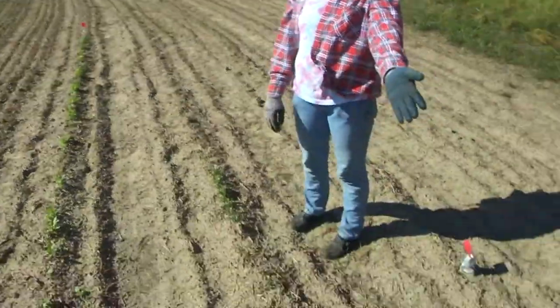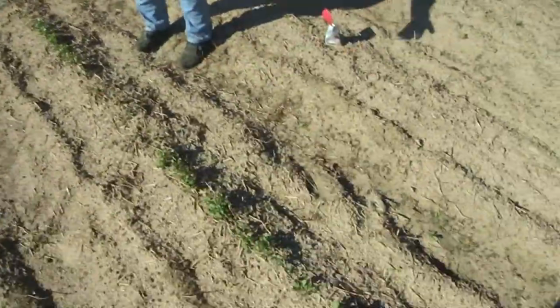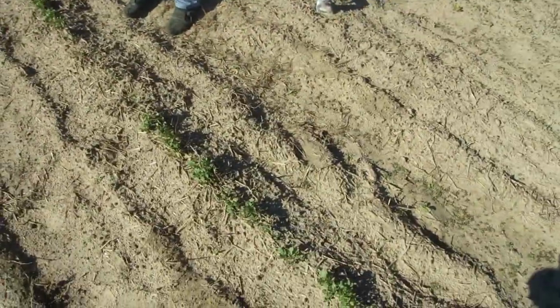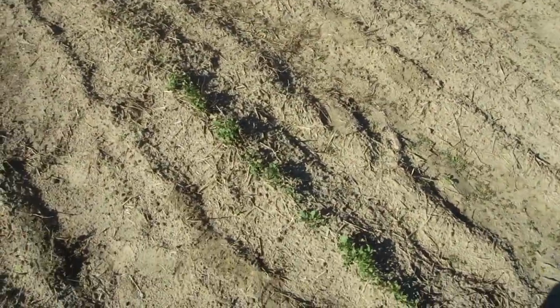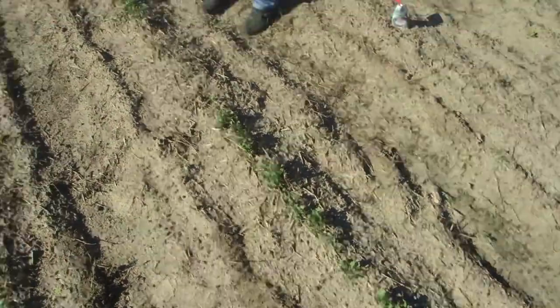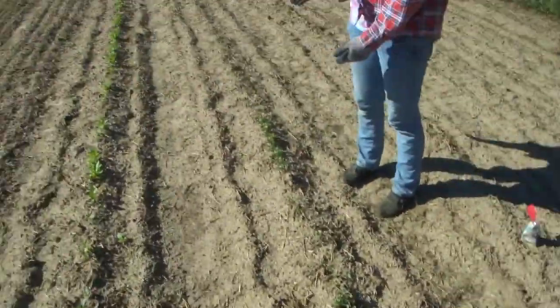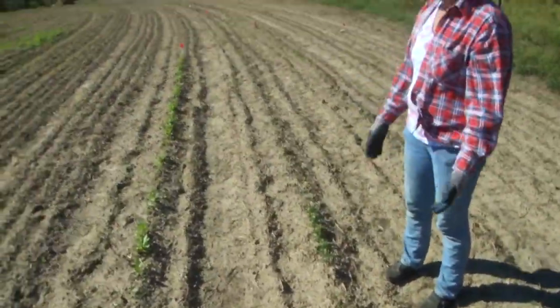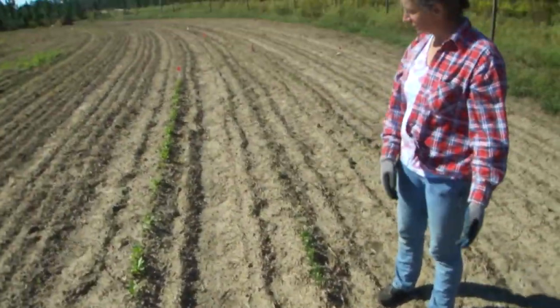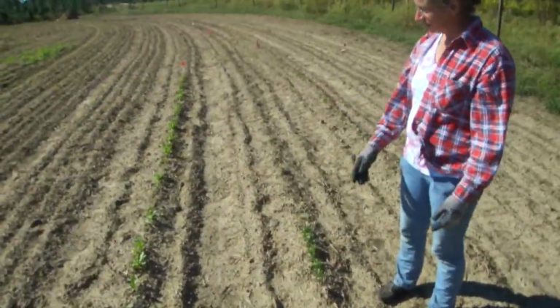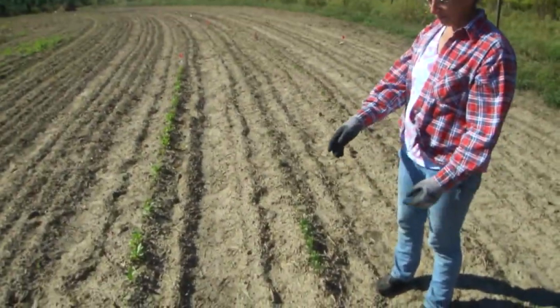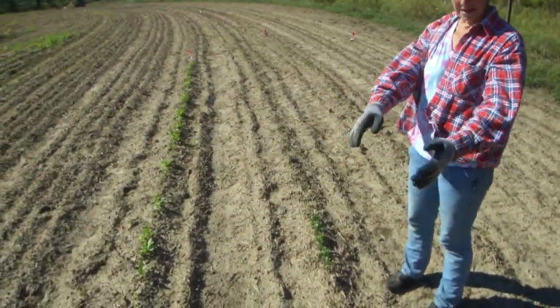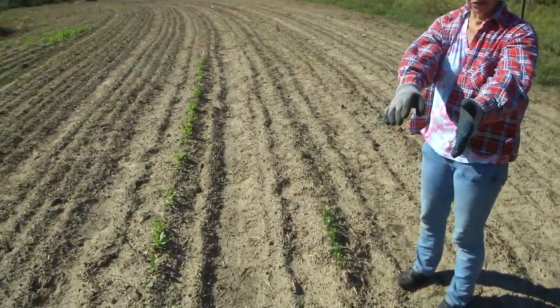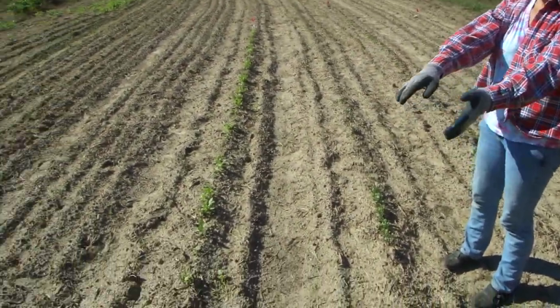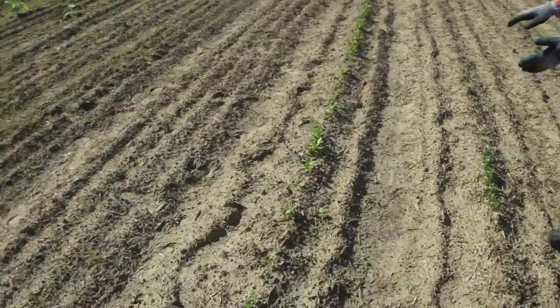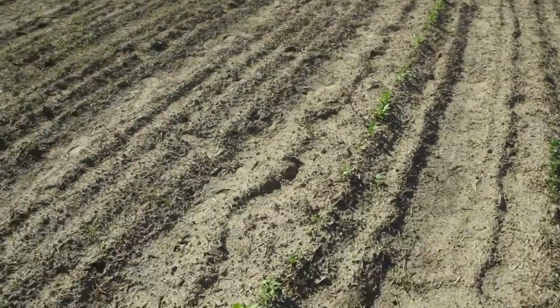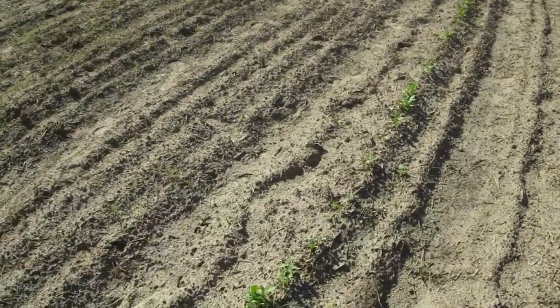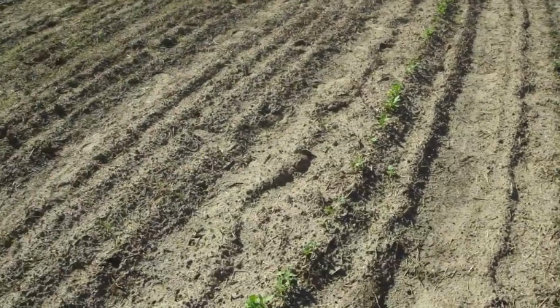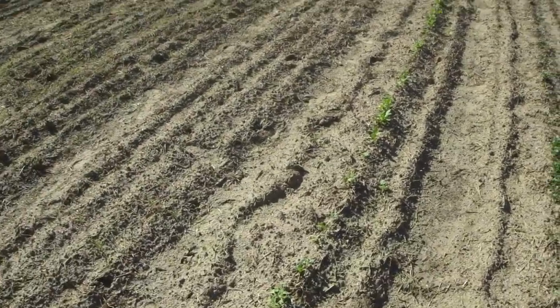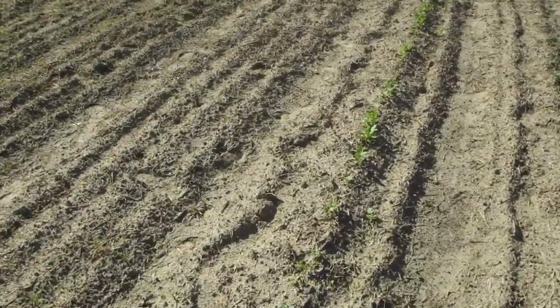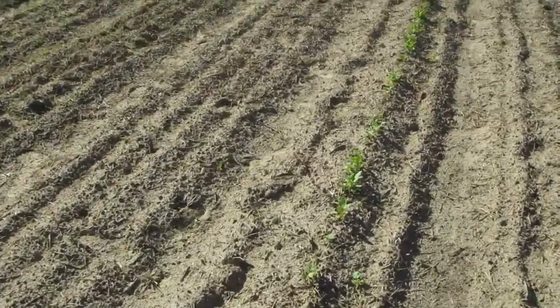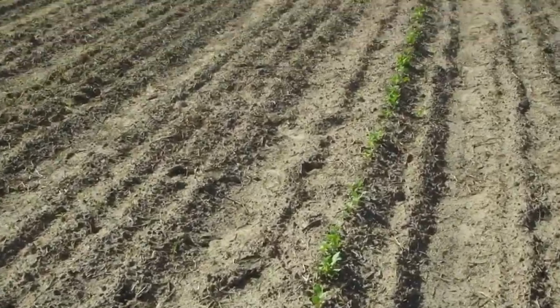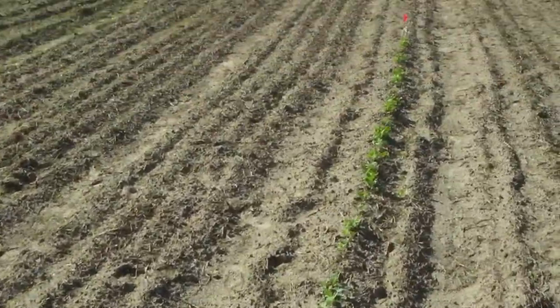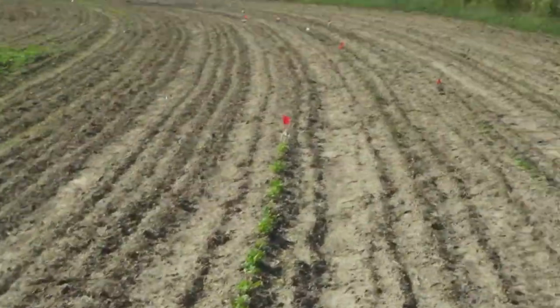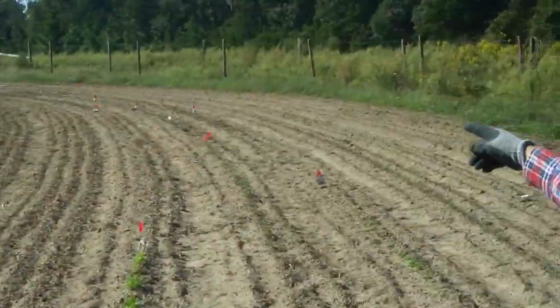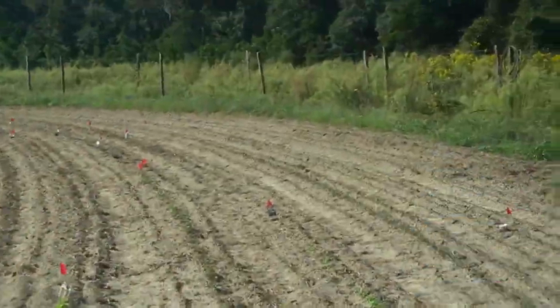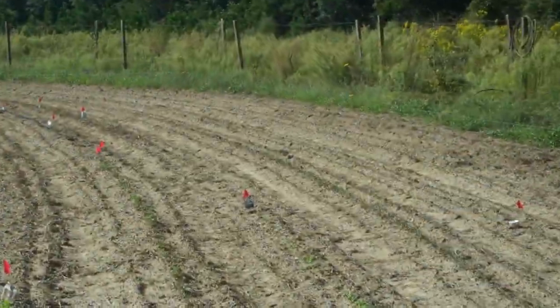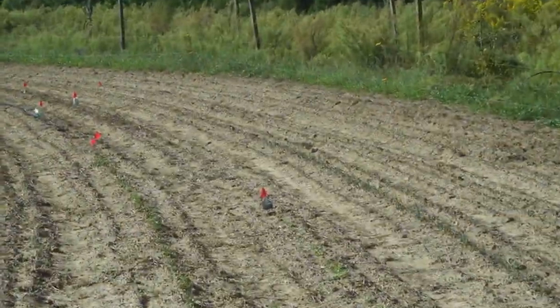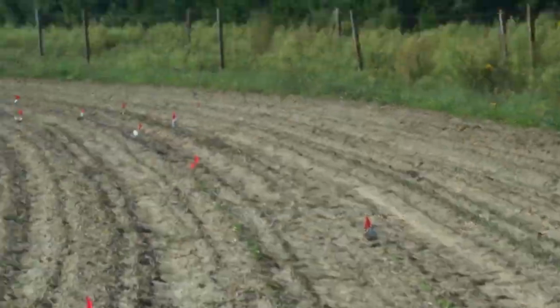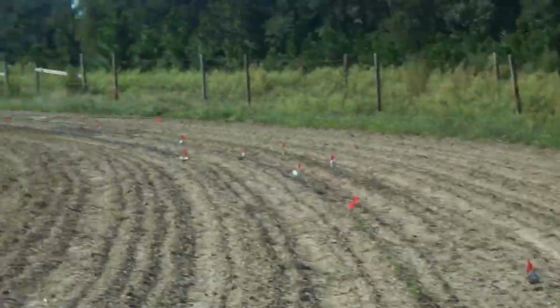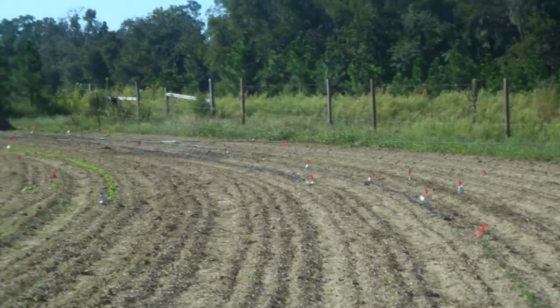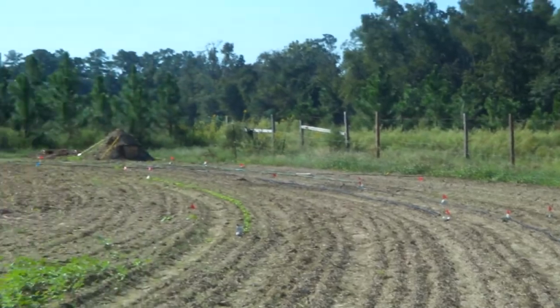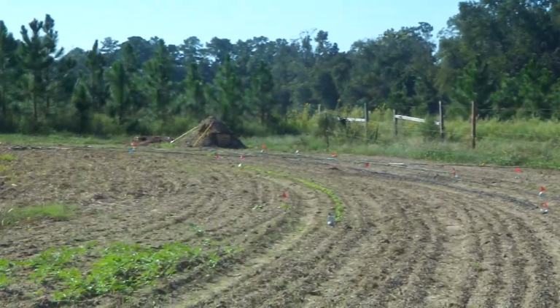Collards are right here, and radishes right there. That green growing over there — that's turnips. They grow without any trouble.